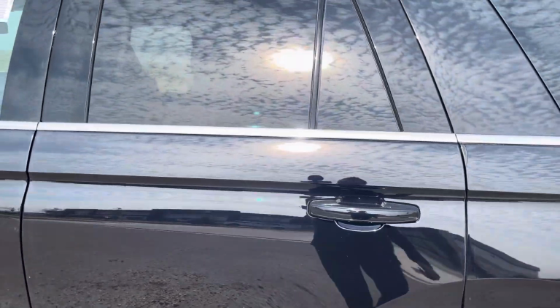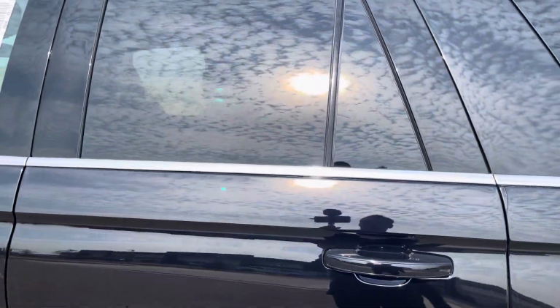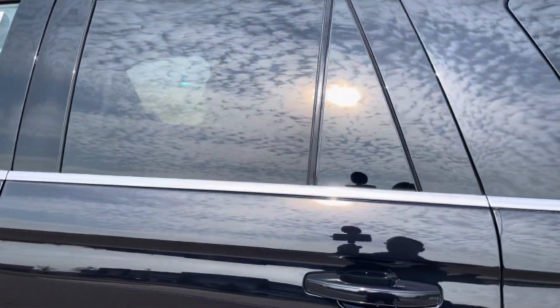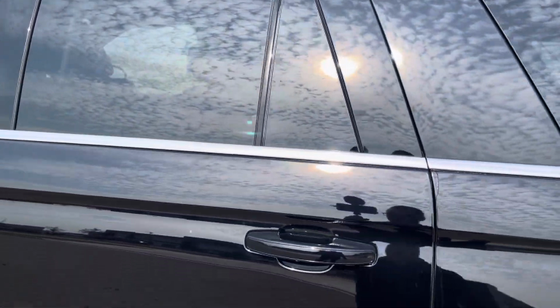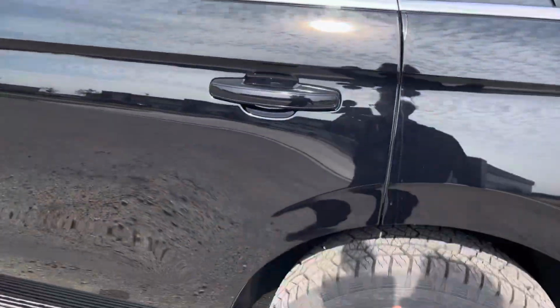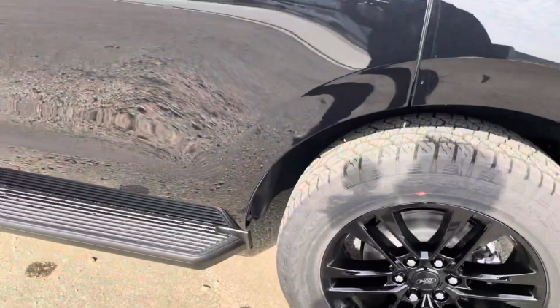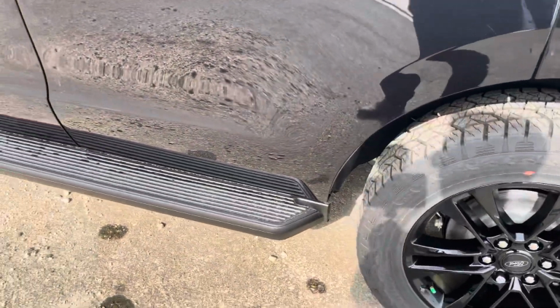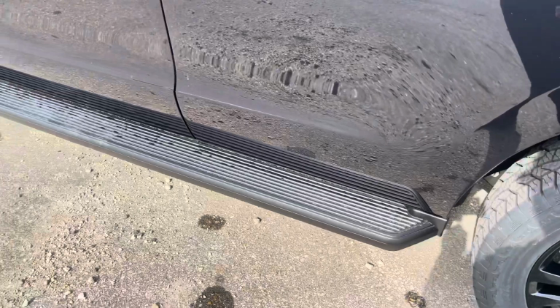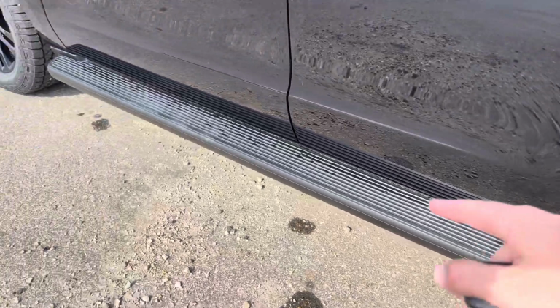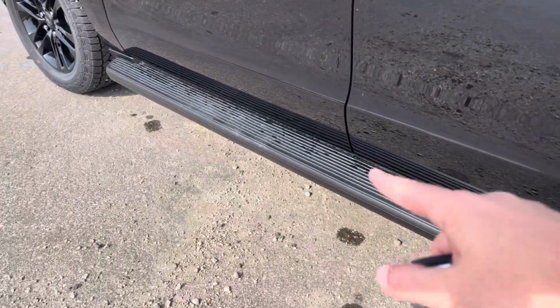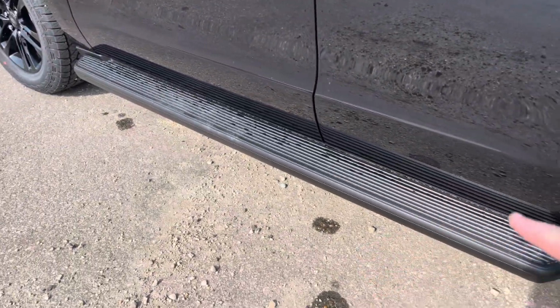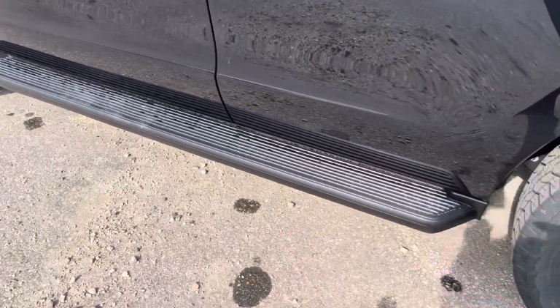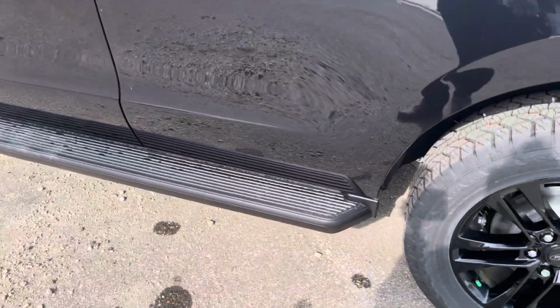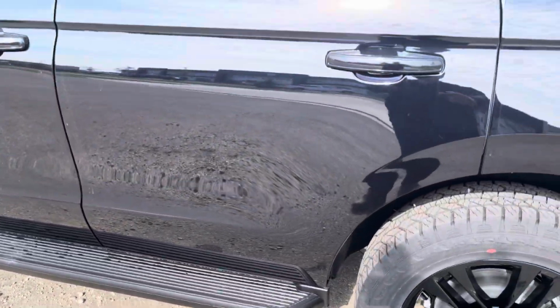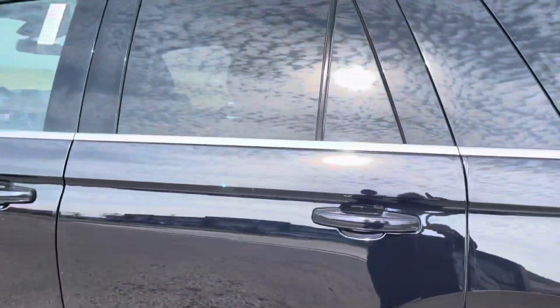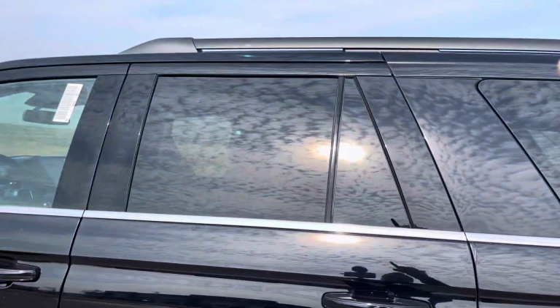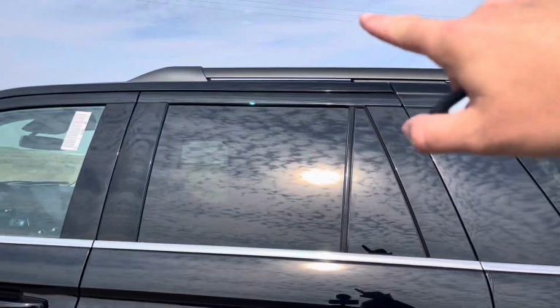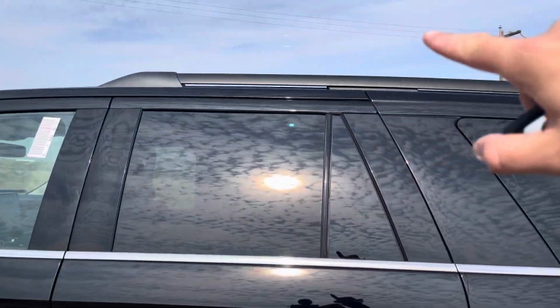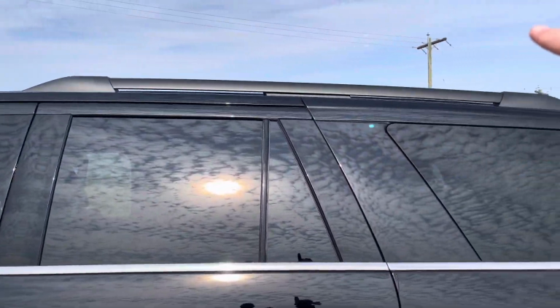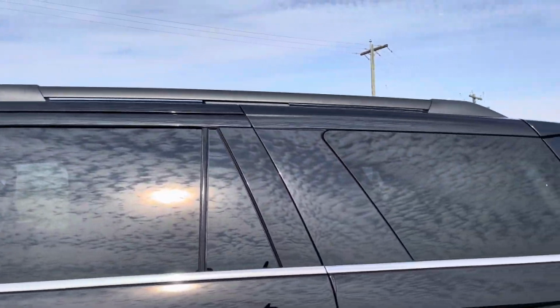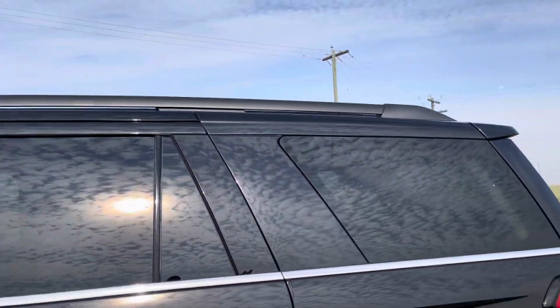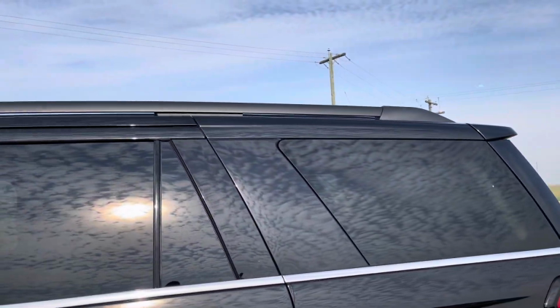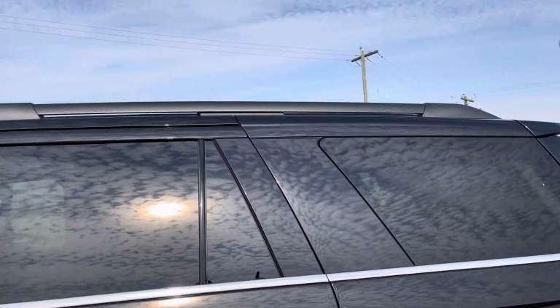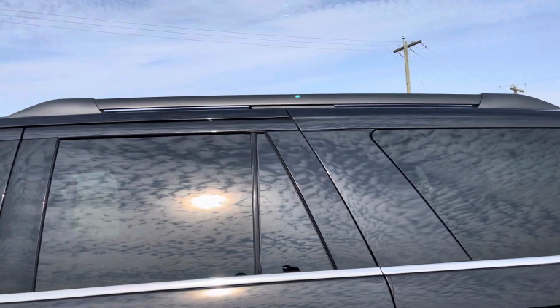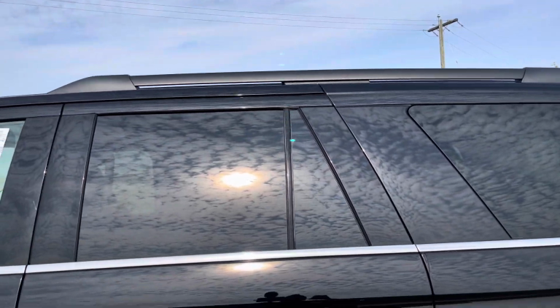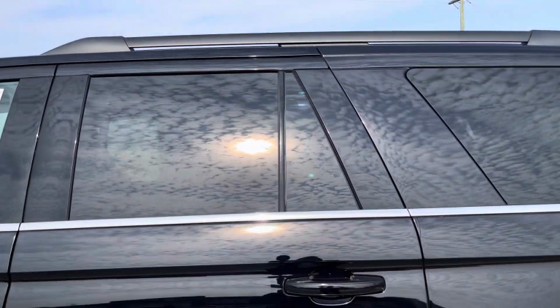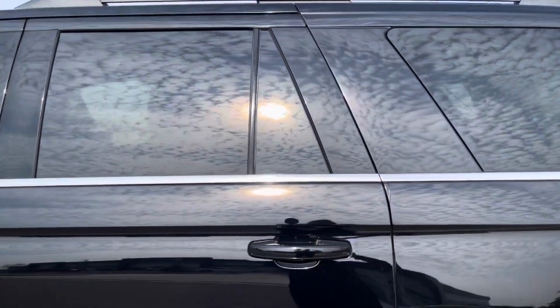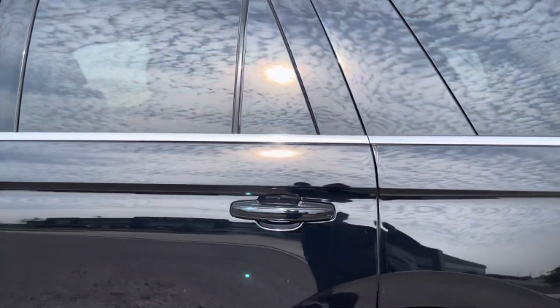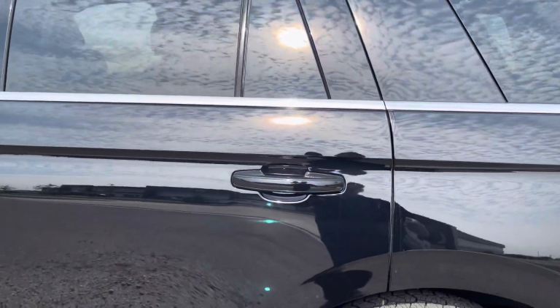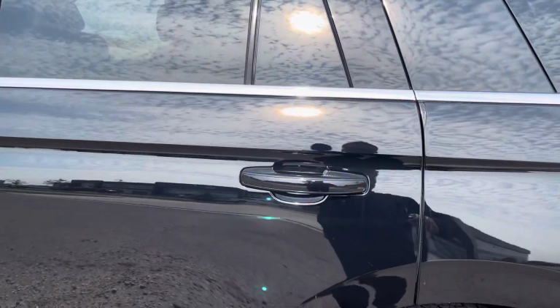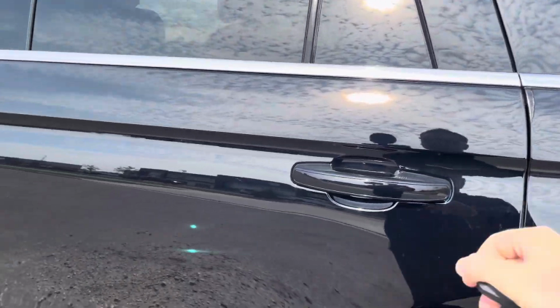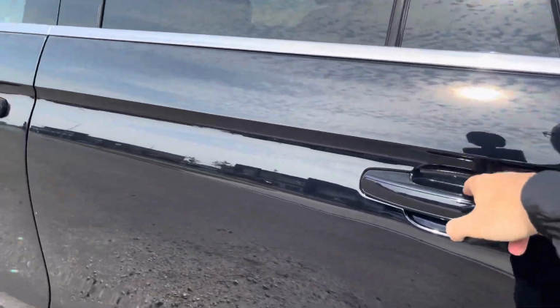Tinted windows off the back look great. Platform running boards make it nice and easy to get in, and you have roof rails up top, so if you want to carry a kayak or a canoe or something, you're ready to go for that as well.